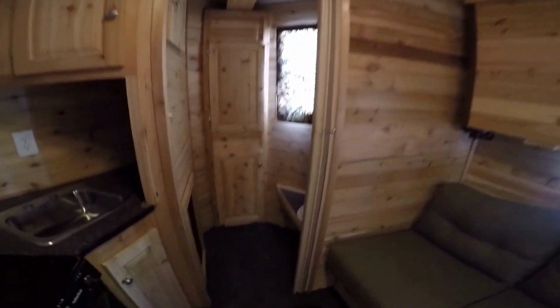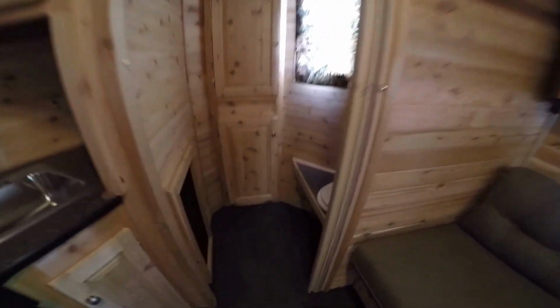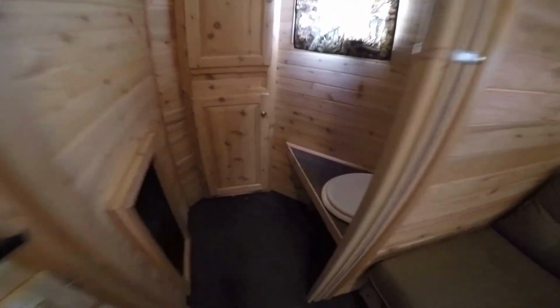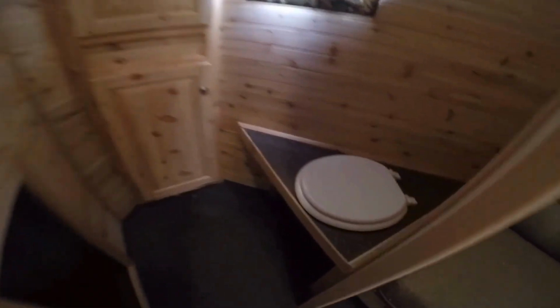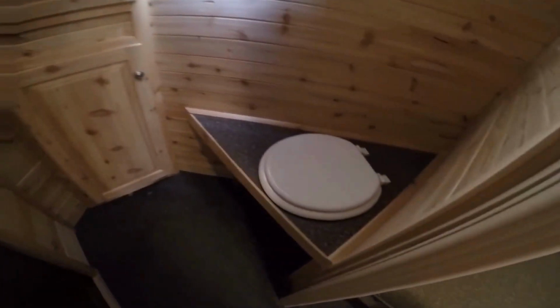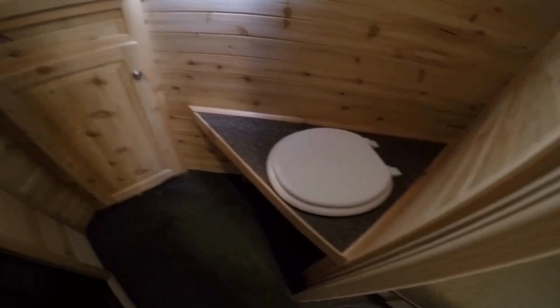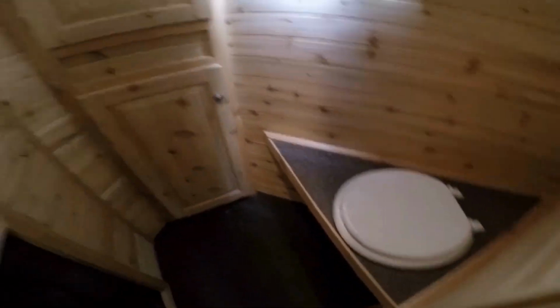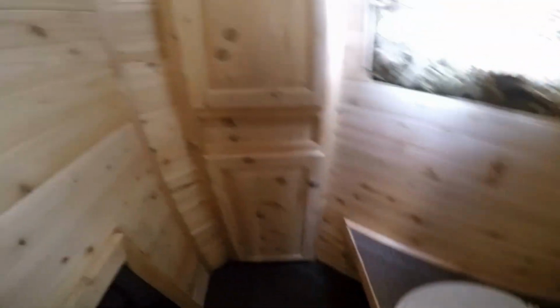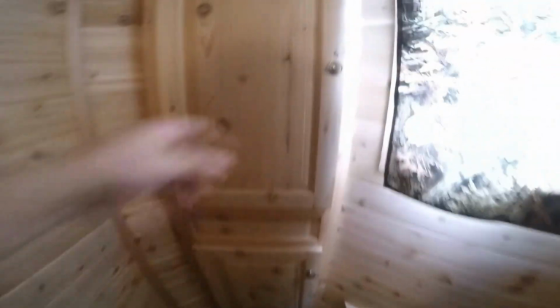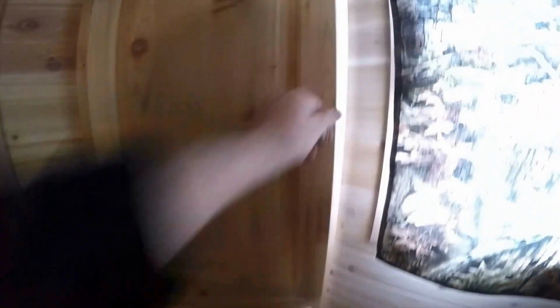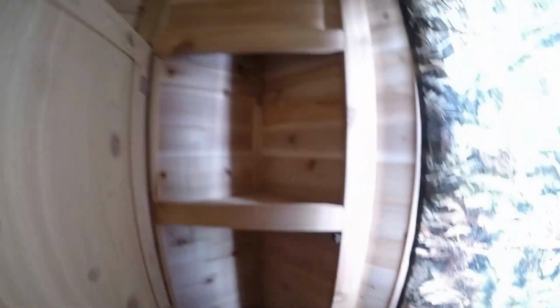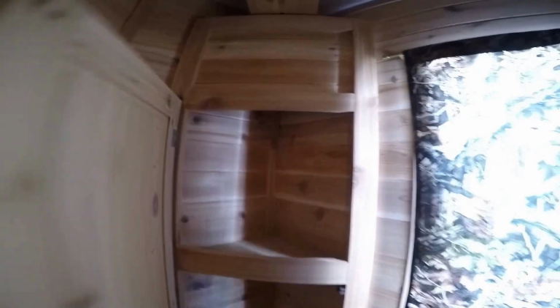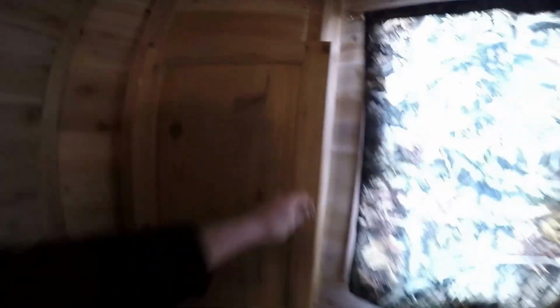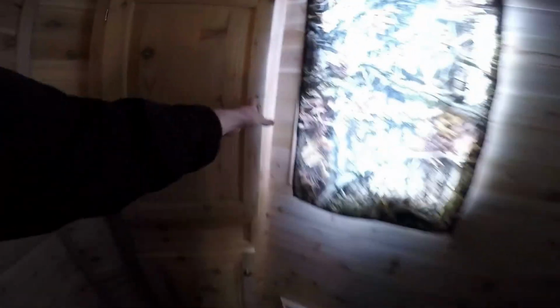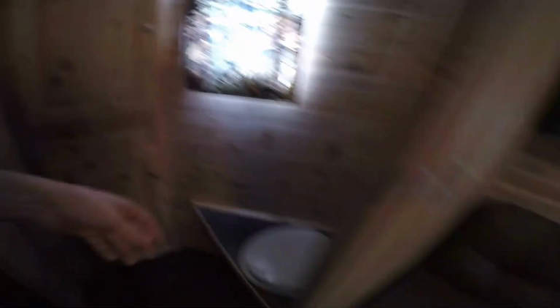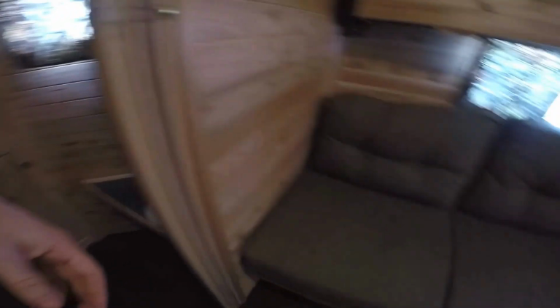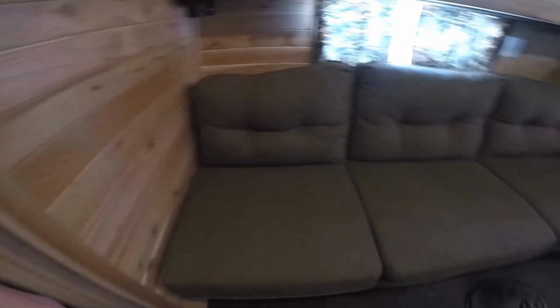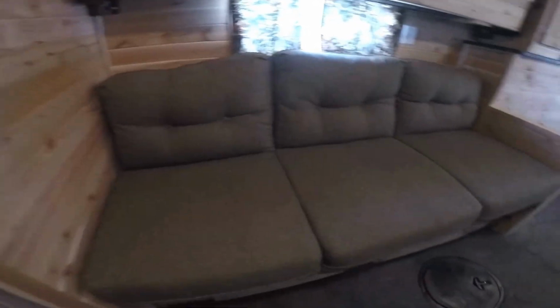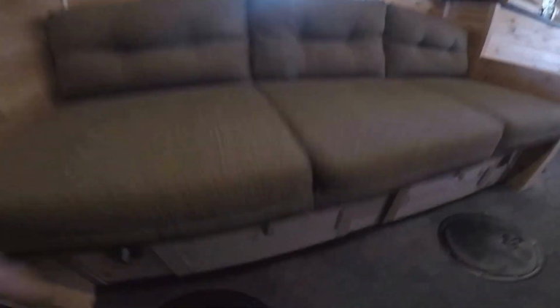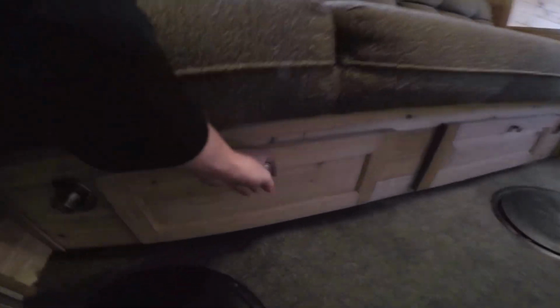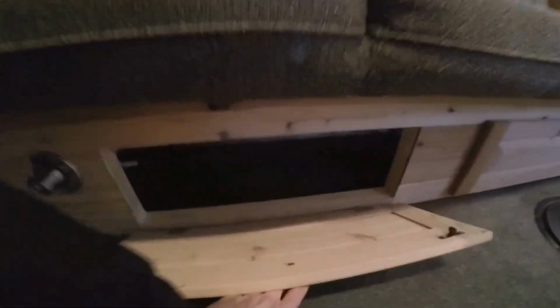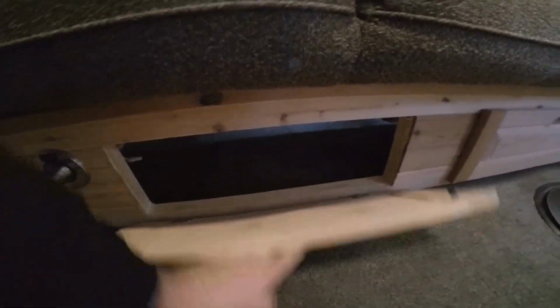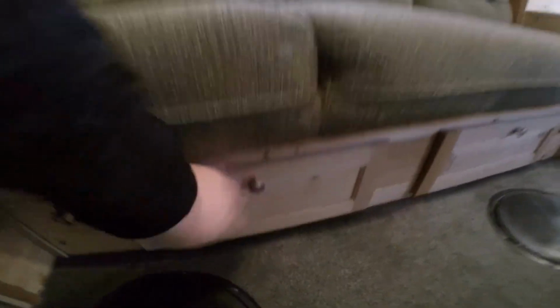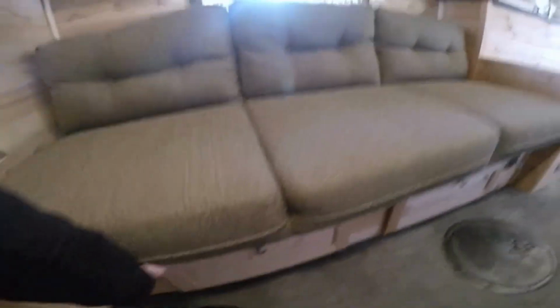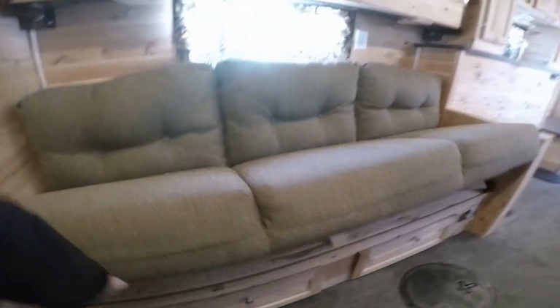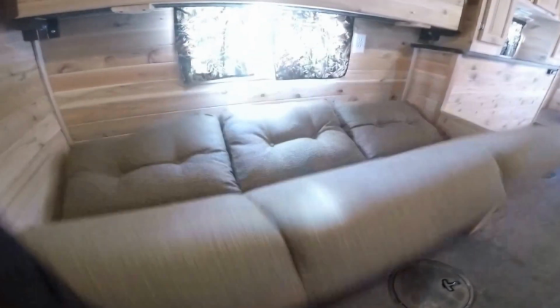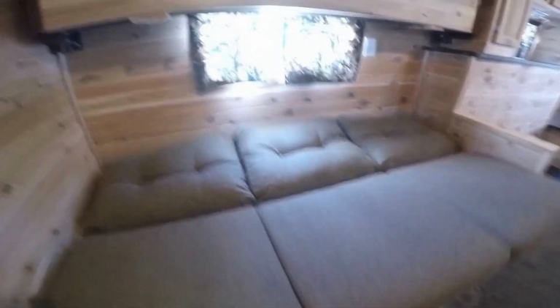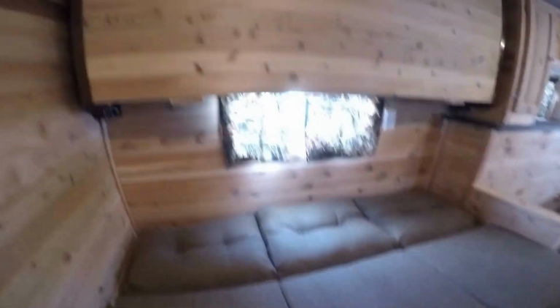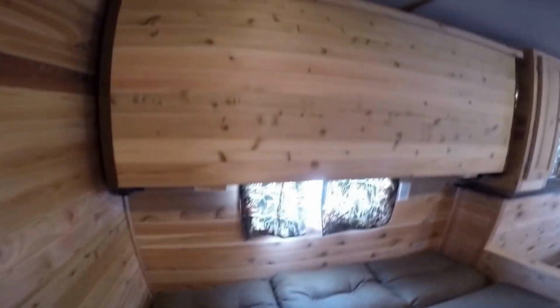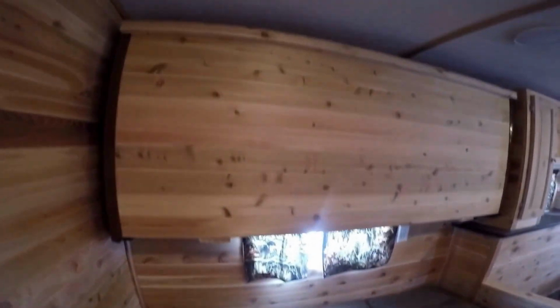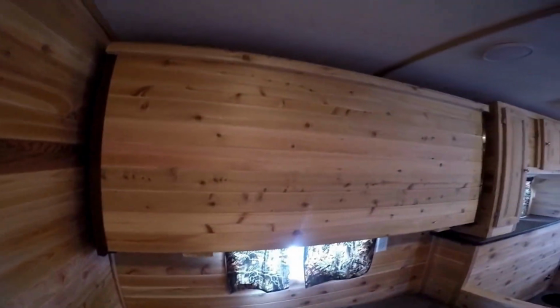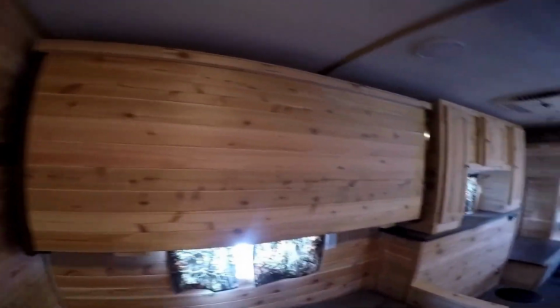We've got our little private bathroom slash changing room up in the nose. Then we've got our couch with storage underneath — it goes down to a bed really easy — and then another bunk right up above it.